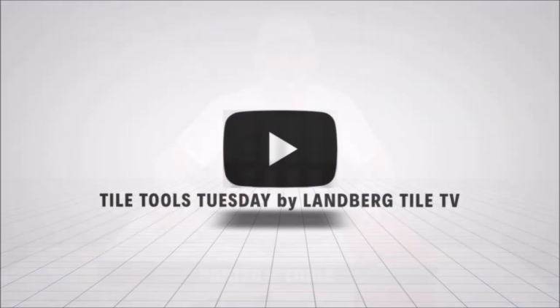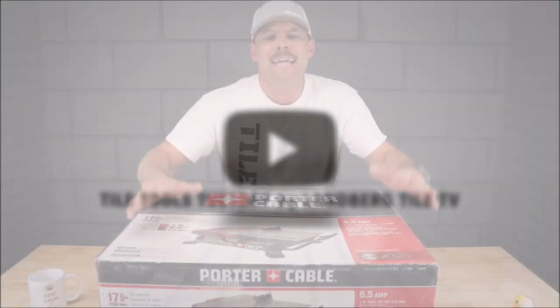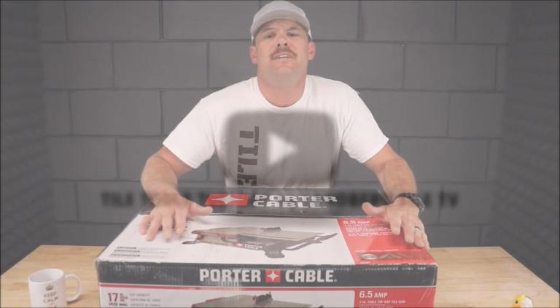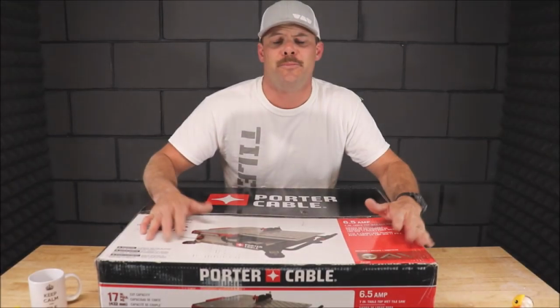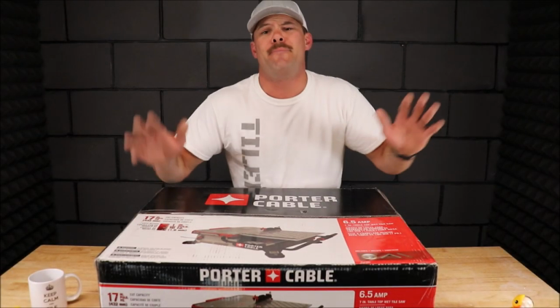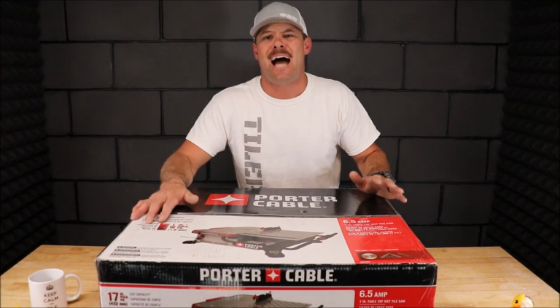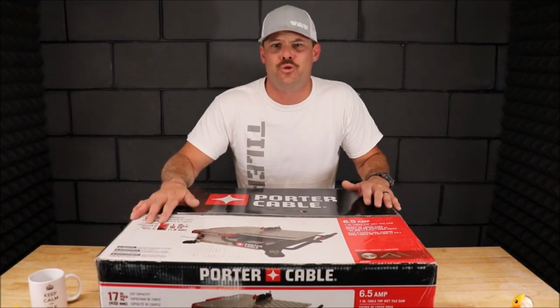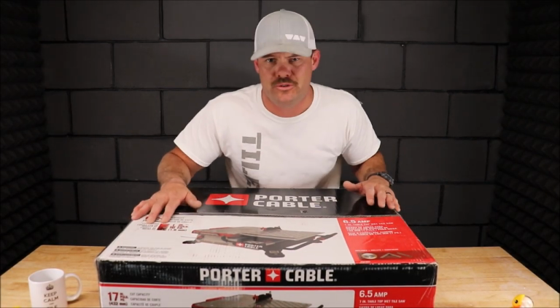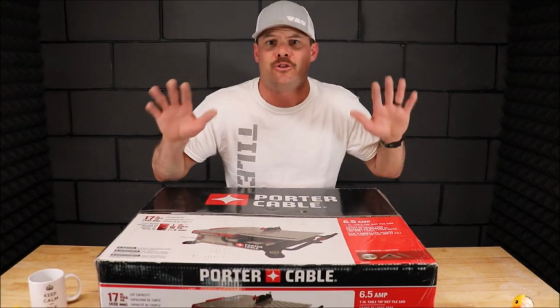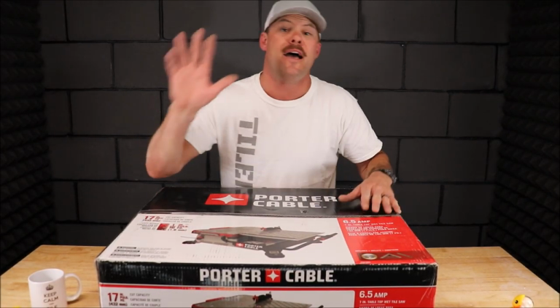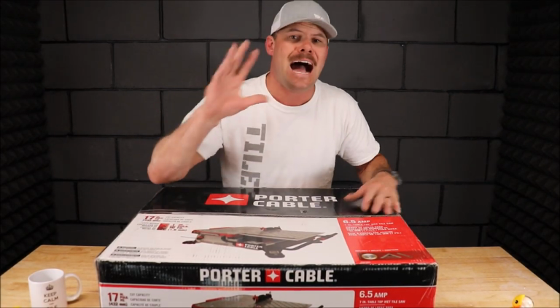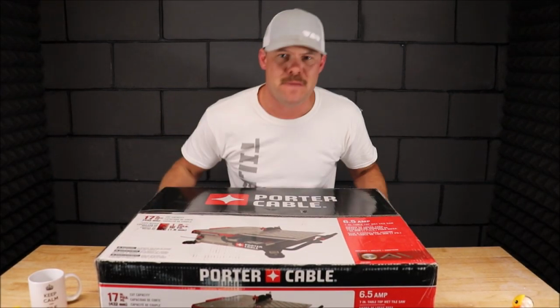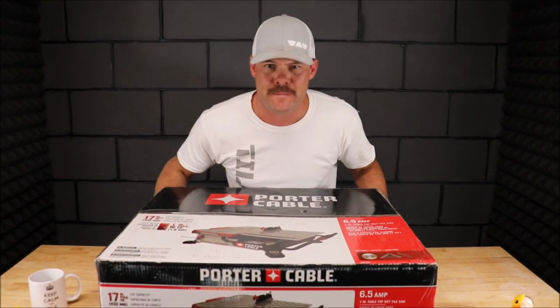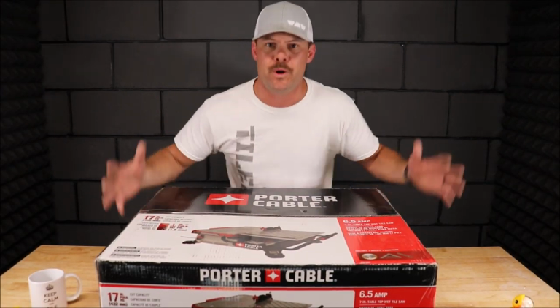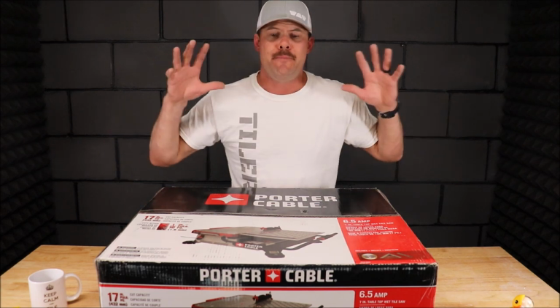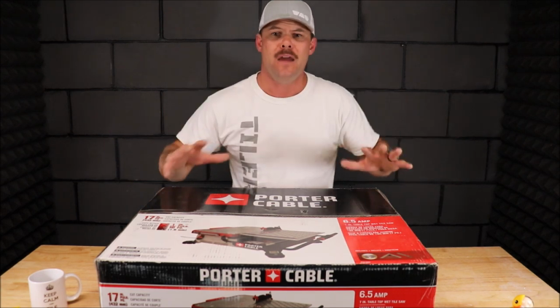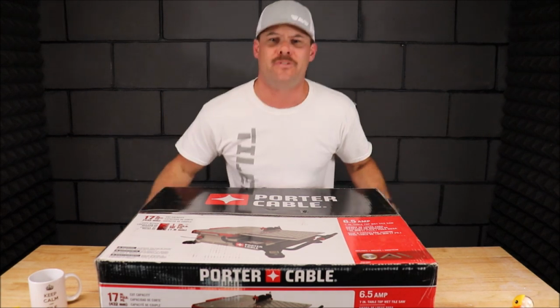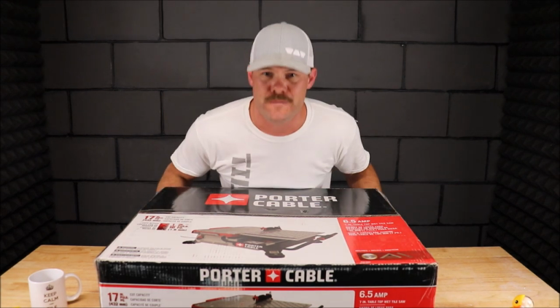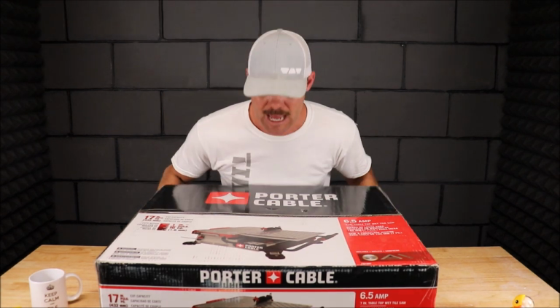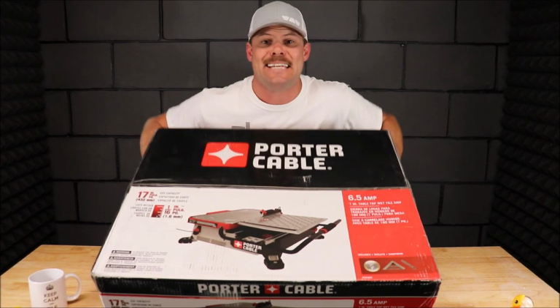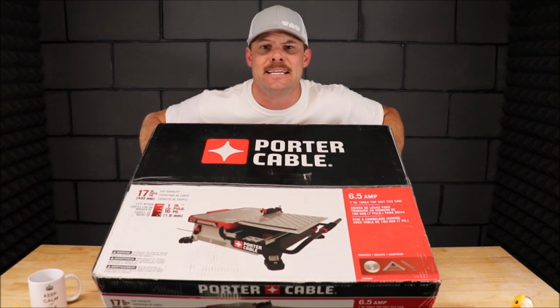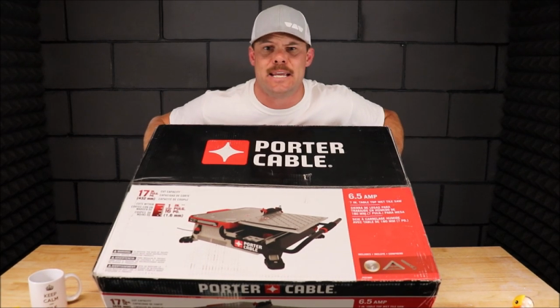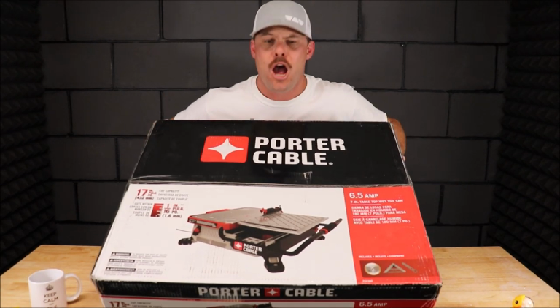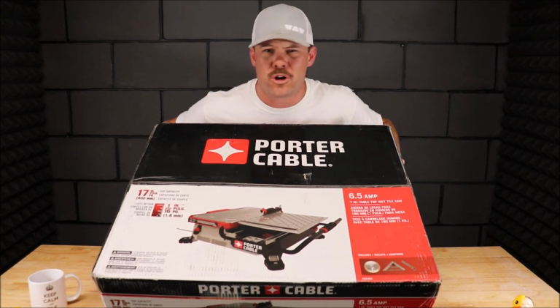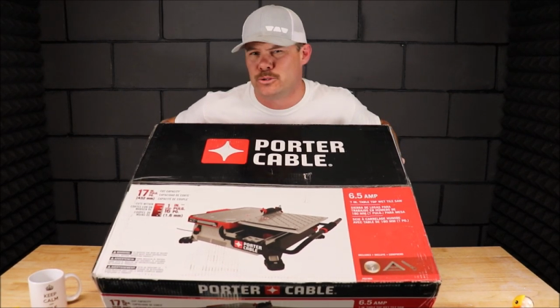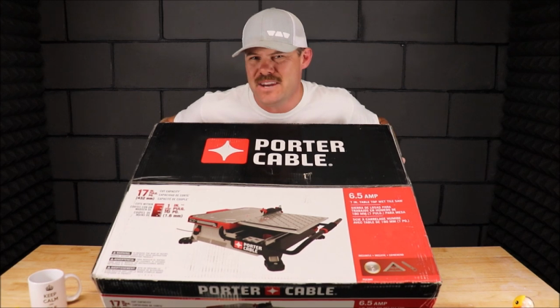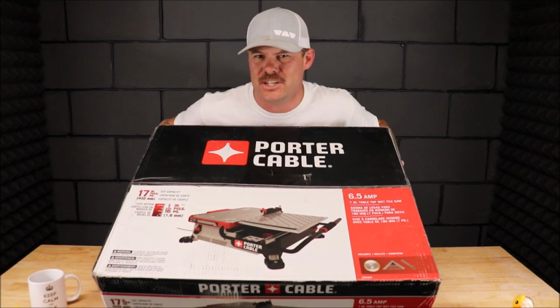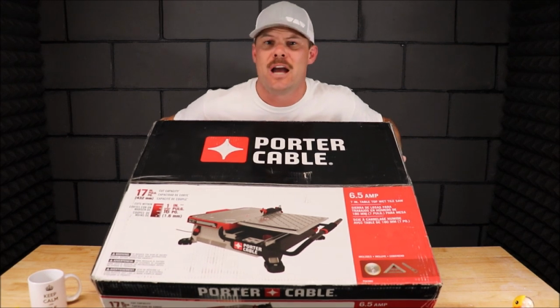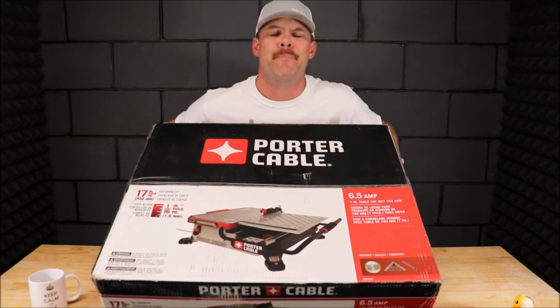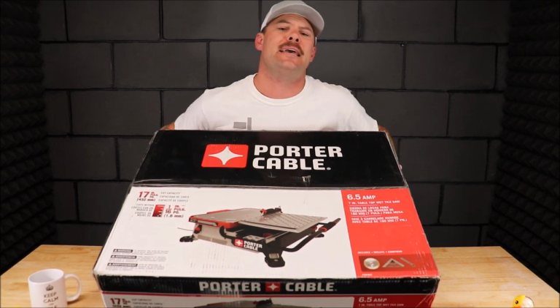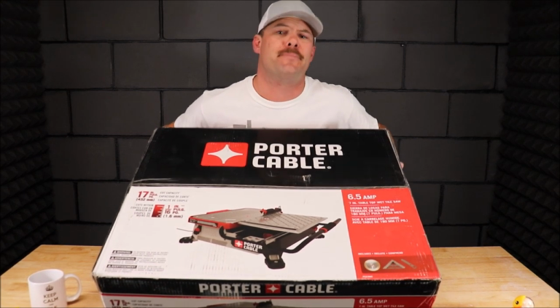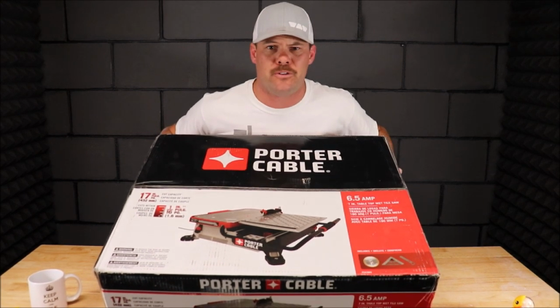Ladies and gentlemen, welcome back to Tile Tool Tuesday. In this quick five-minute segment, we will be unboxing, reviewing, and testing this Porter Cable 7-inch compact tabletop tile saw.